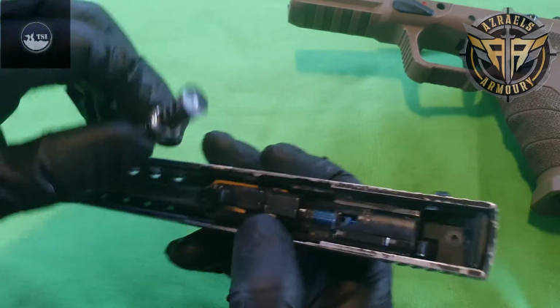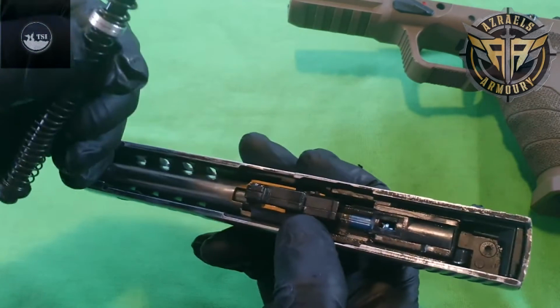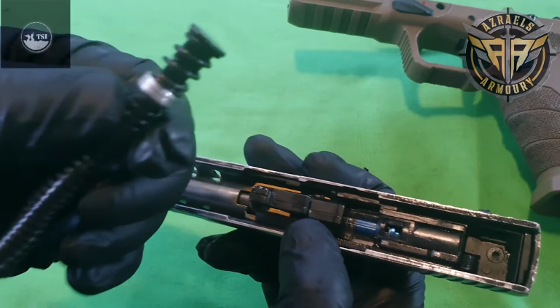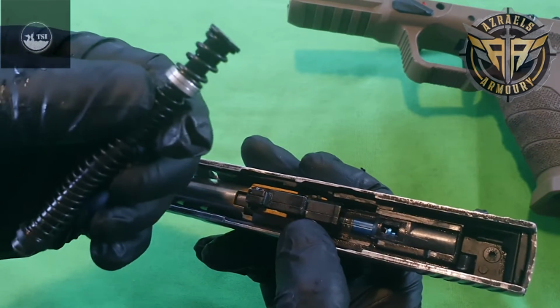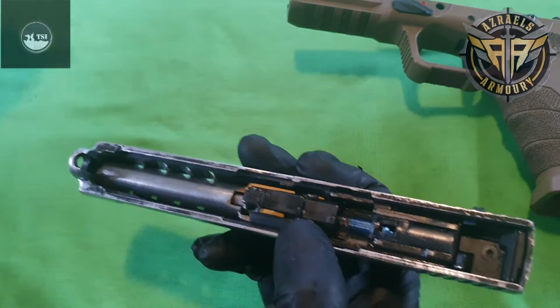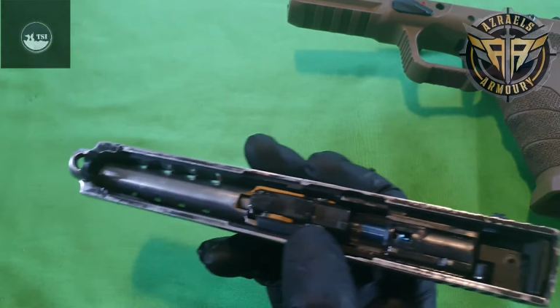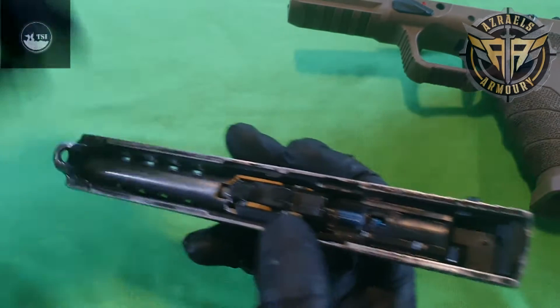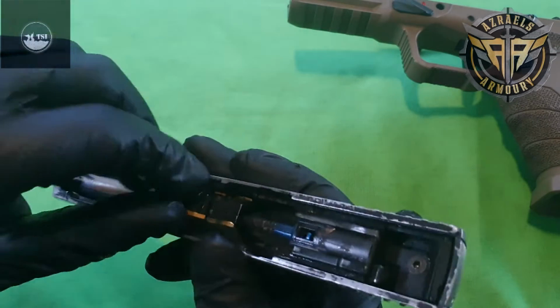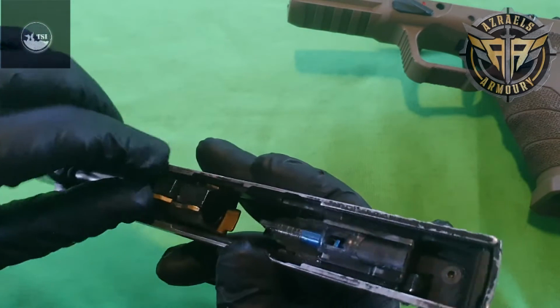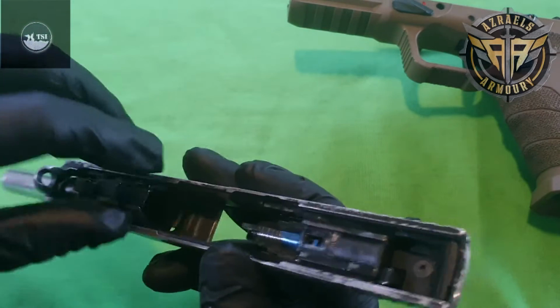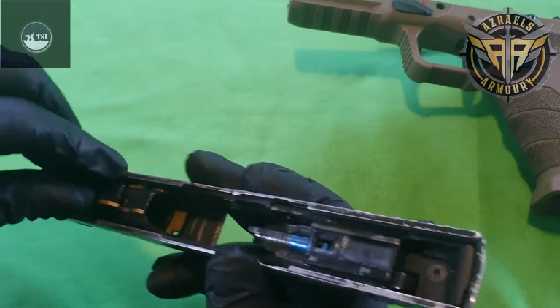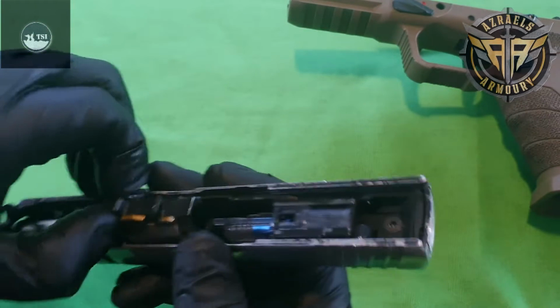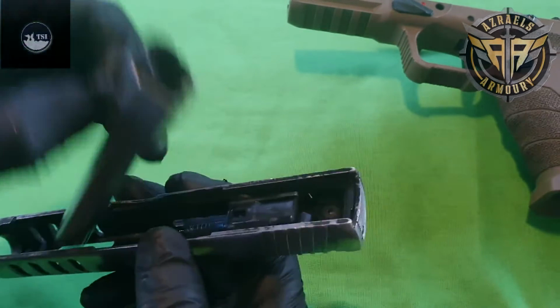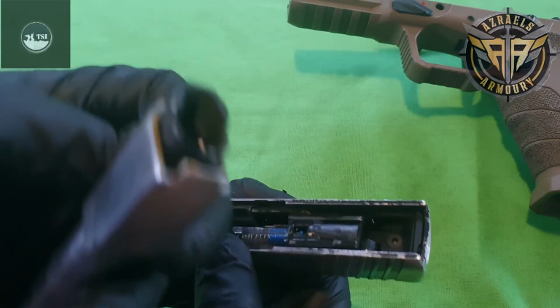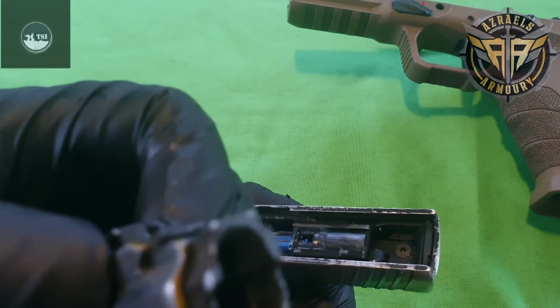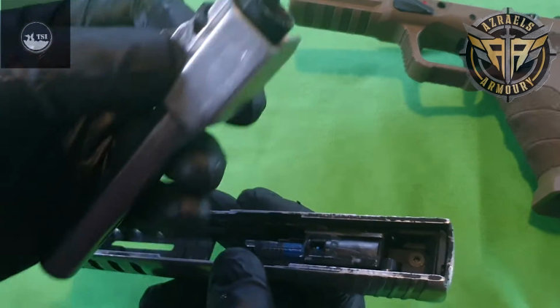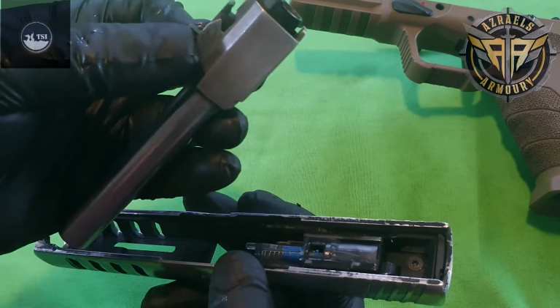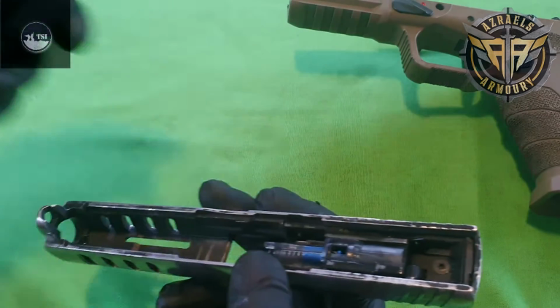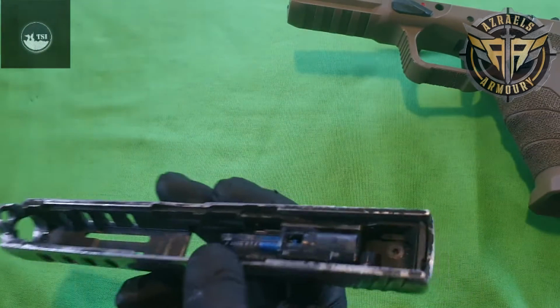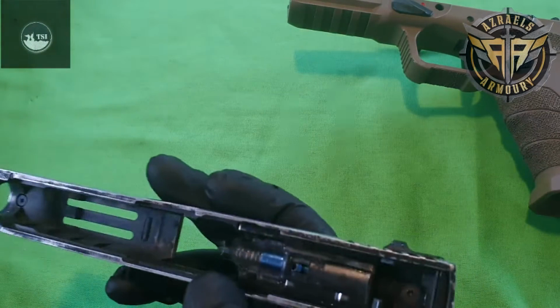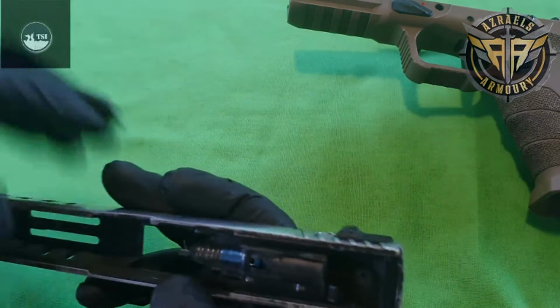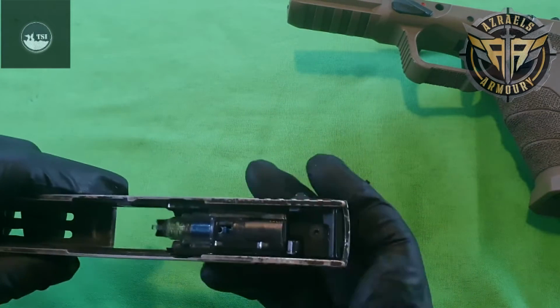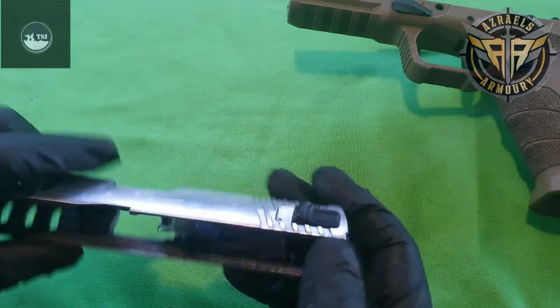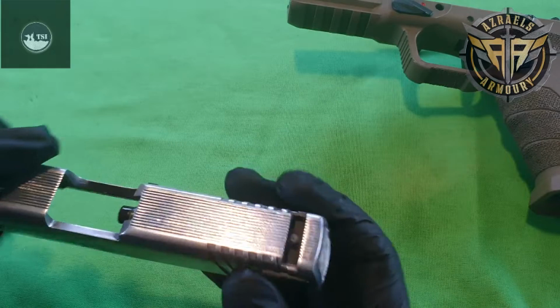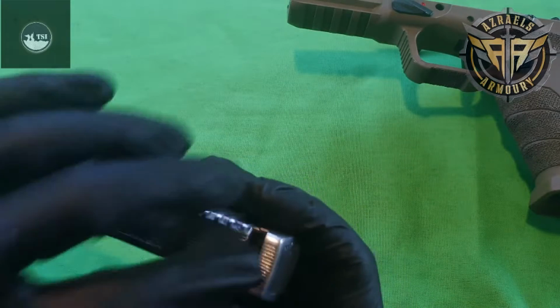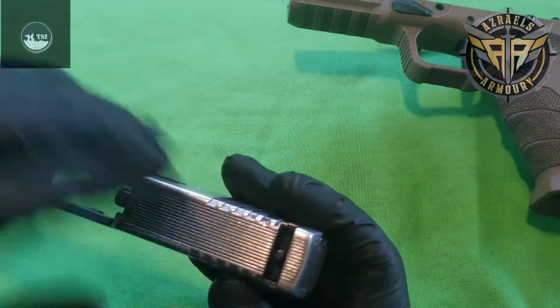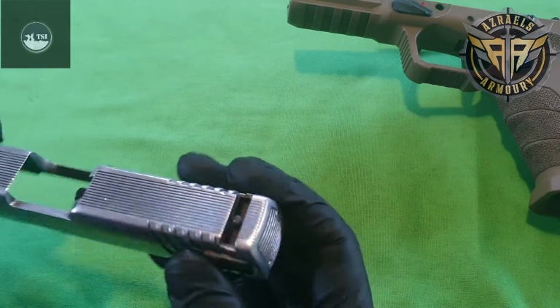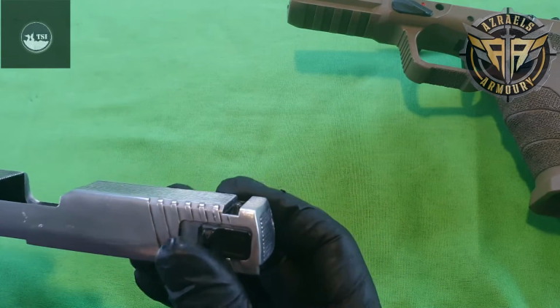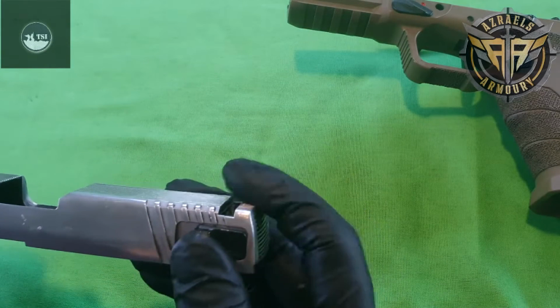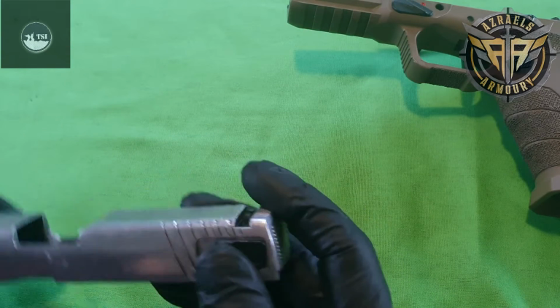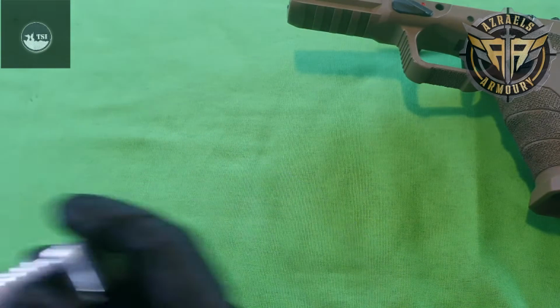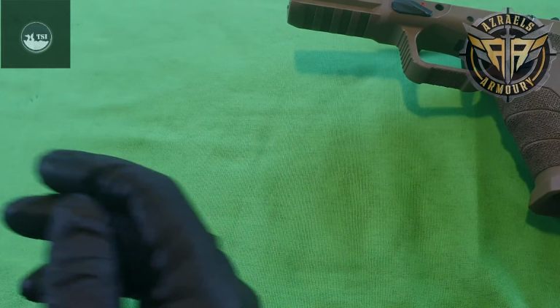What I am going to show you is how to get into your upper here. You want to move your recoil spring, pull out the outer barrel and inner barrel — I'll show you how to change that in a minute. Normally I run a dot sight here, which I'll be attaching back again.